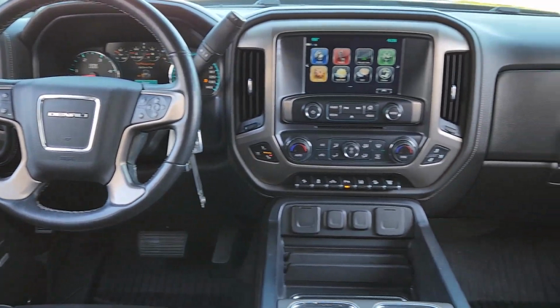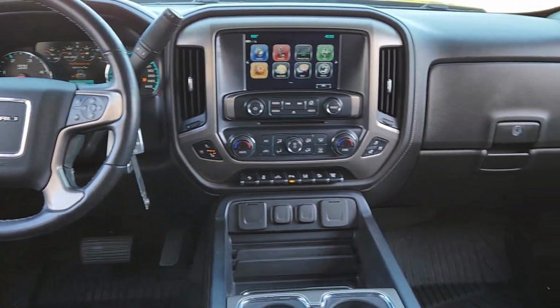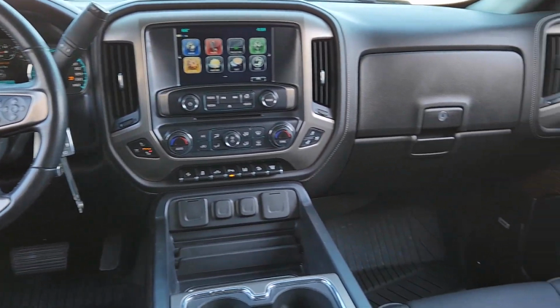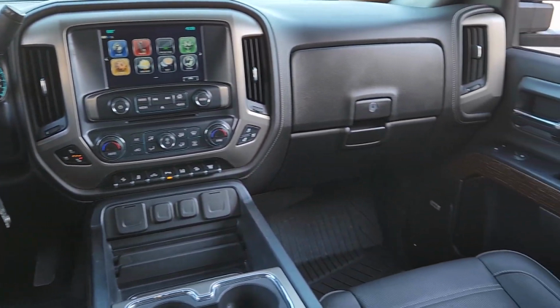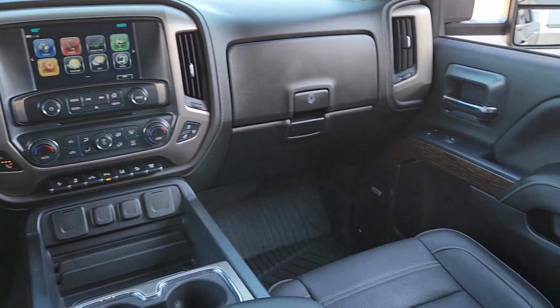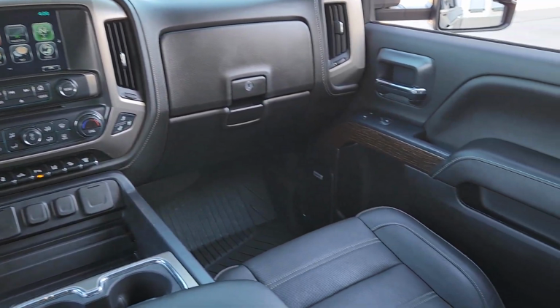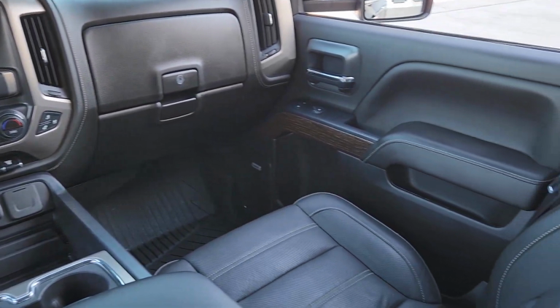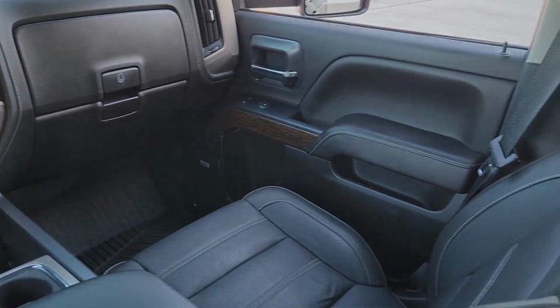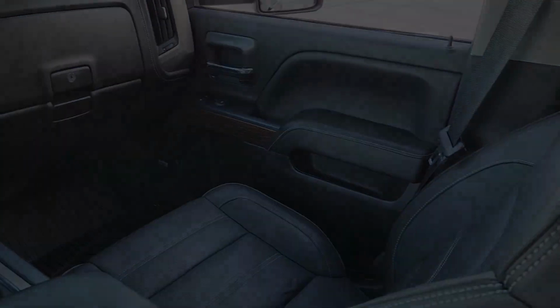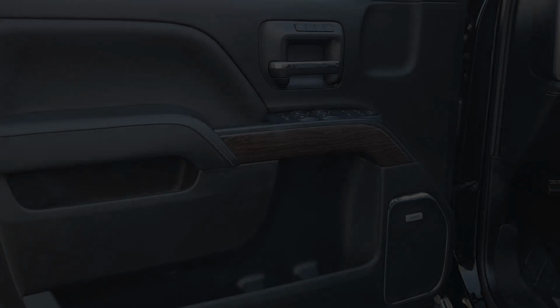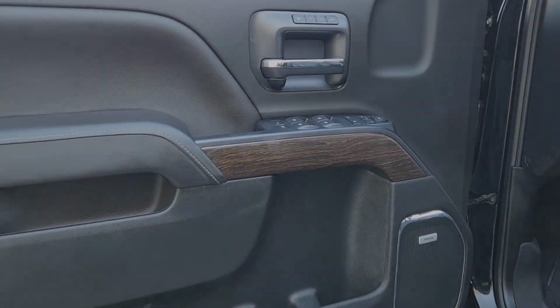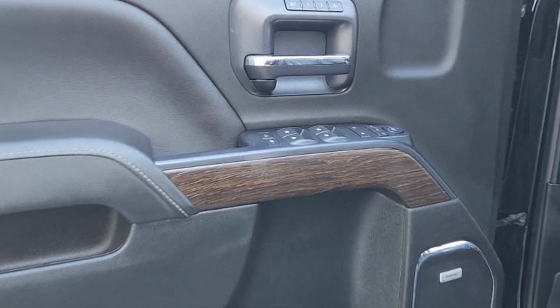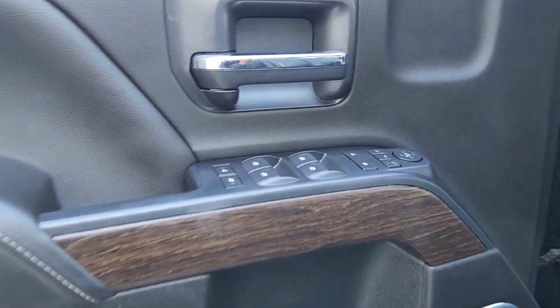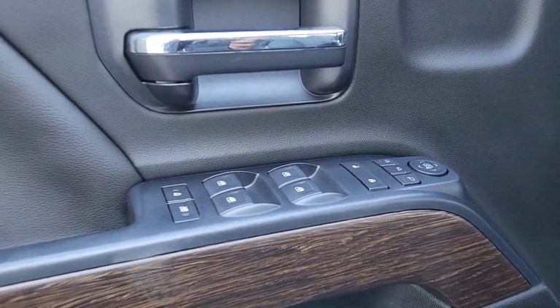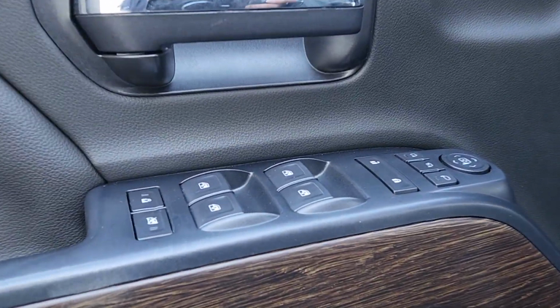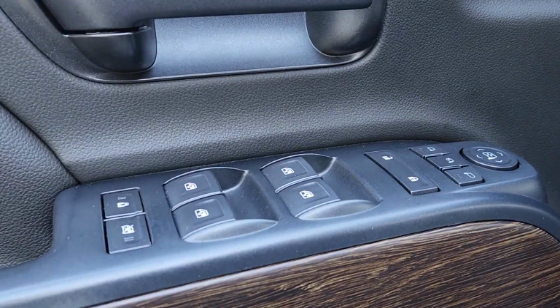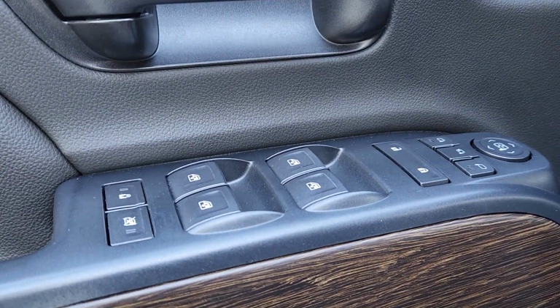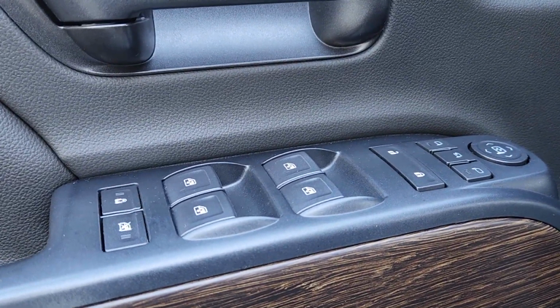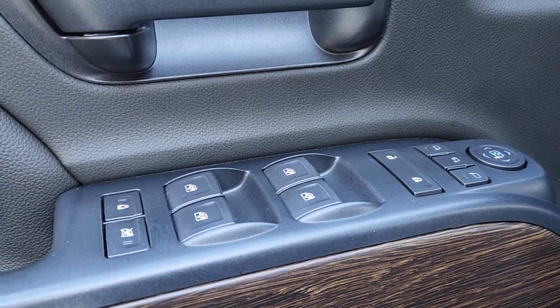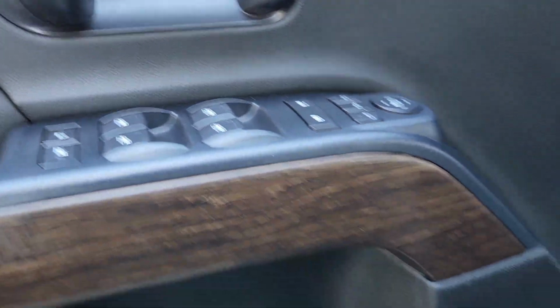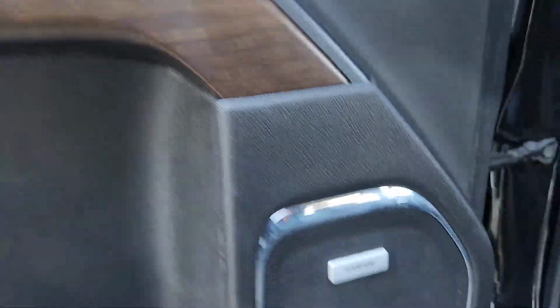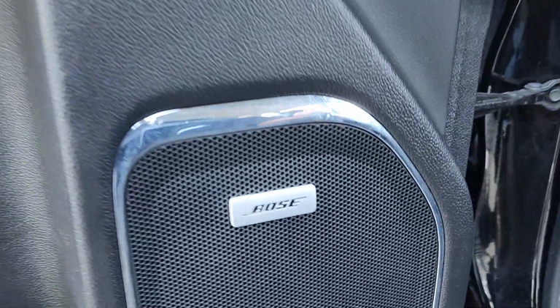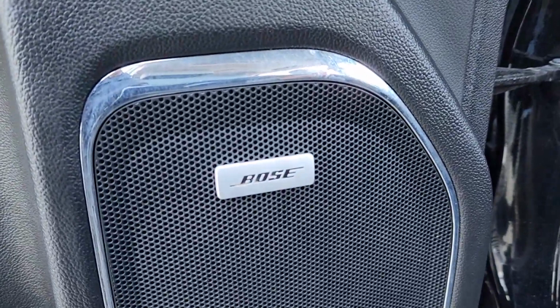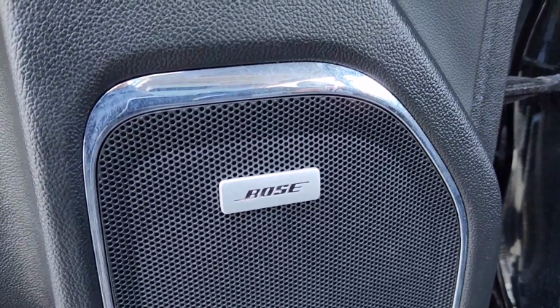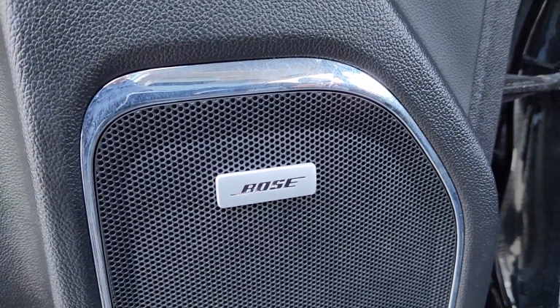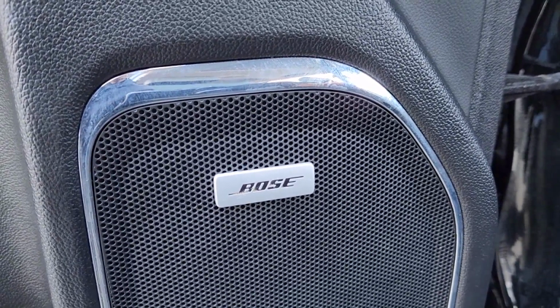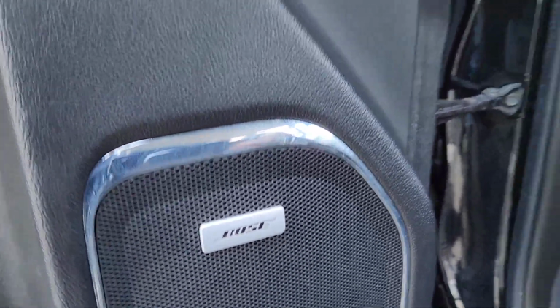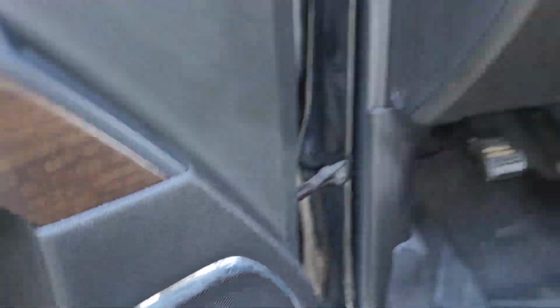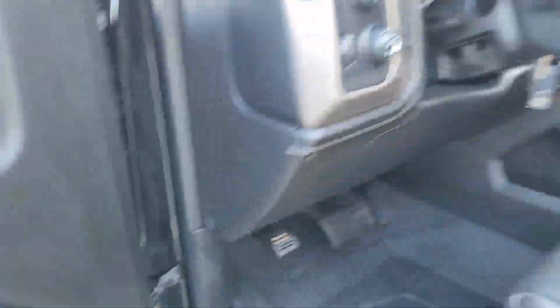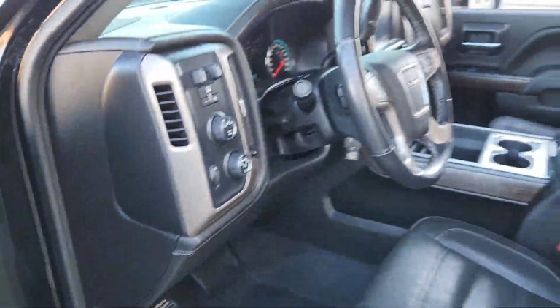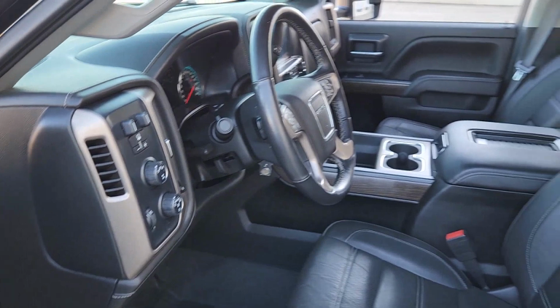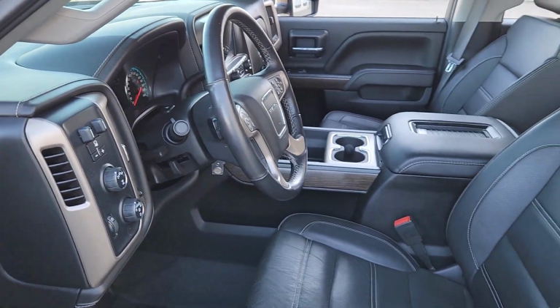Heated steering wheel, heated and/or cooled front seats, Apple CarPlay and/or Android Auto, wireless charging station, pre-collision system, navigation system, sun/moonroof, heated driver seat, keyless entry, lane keeping assist.